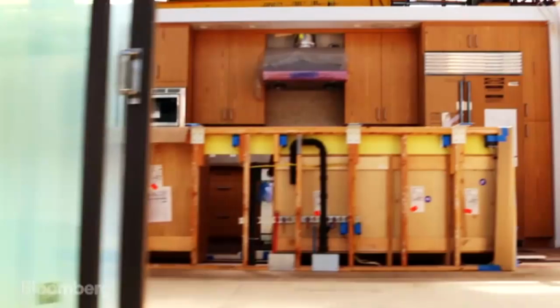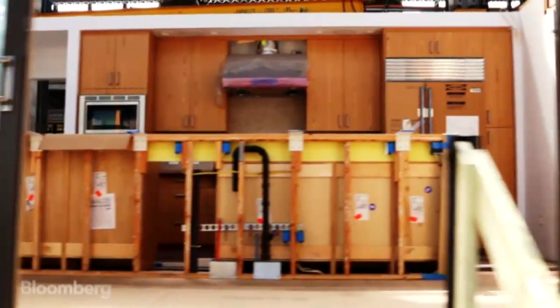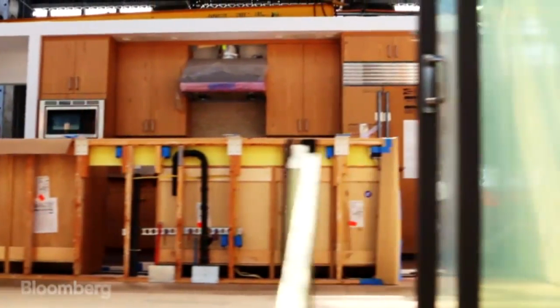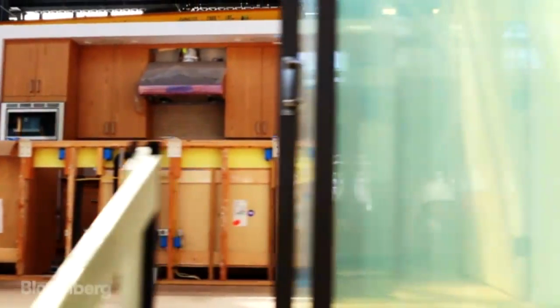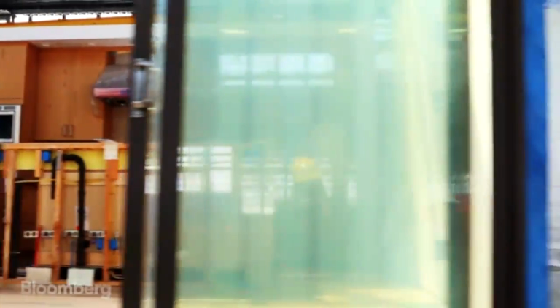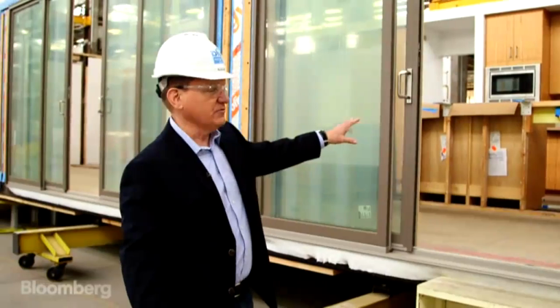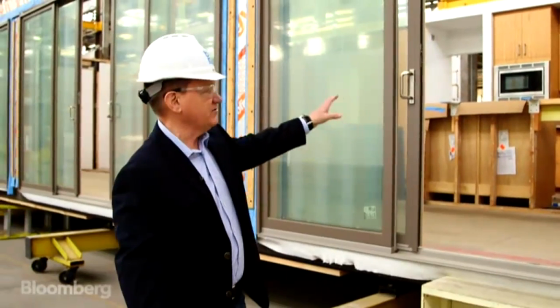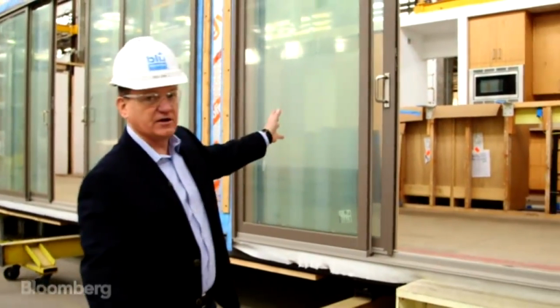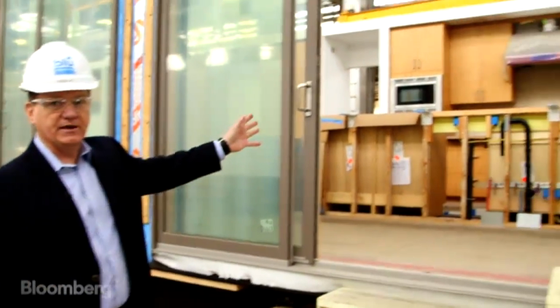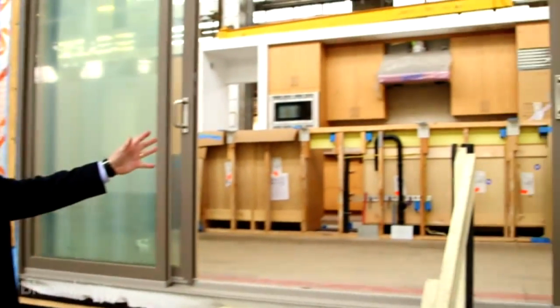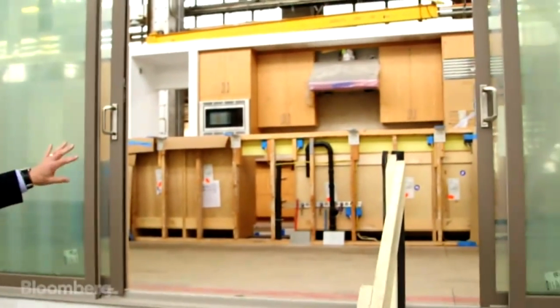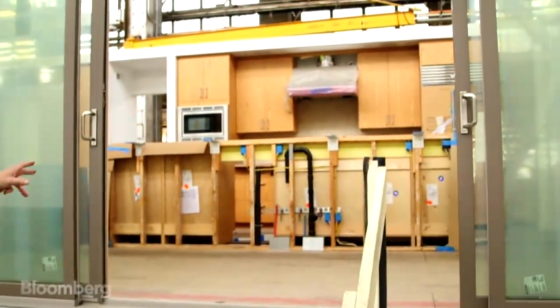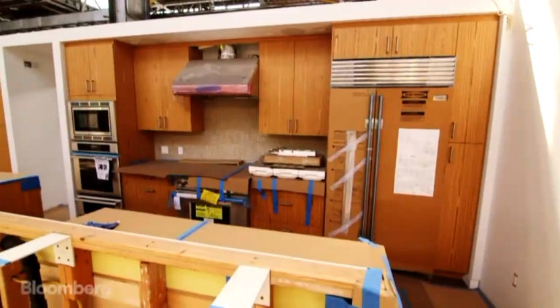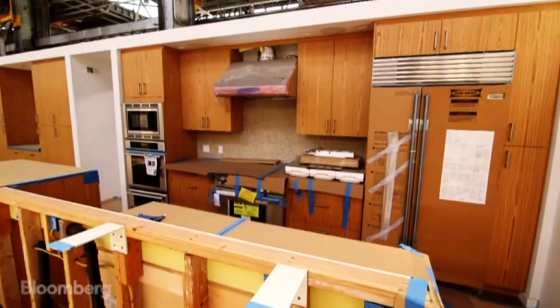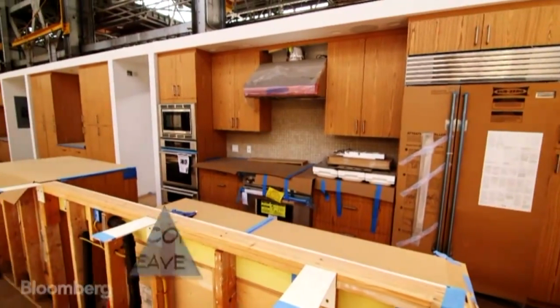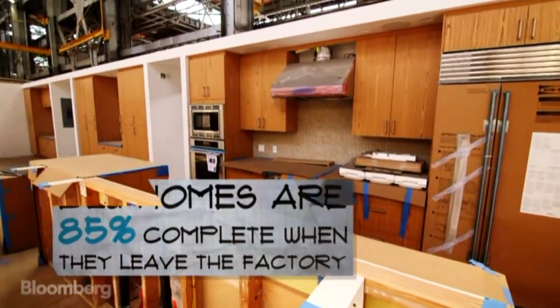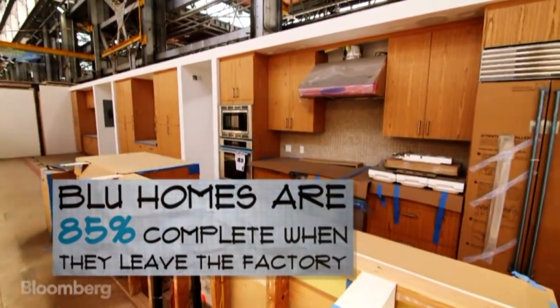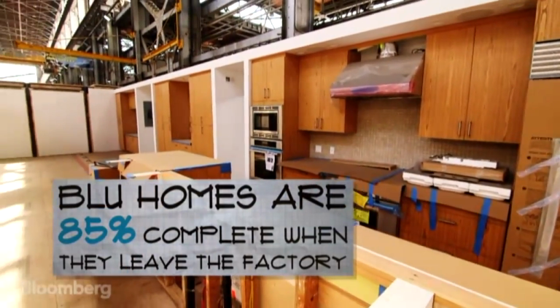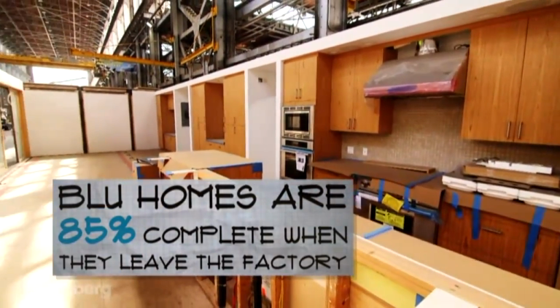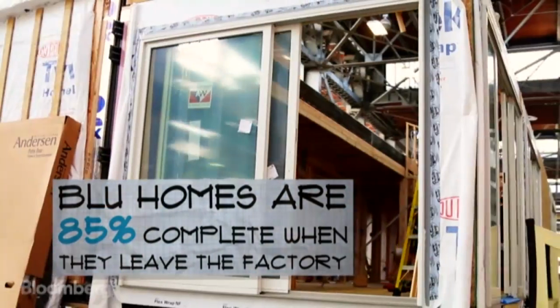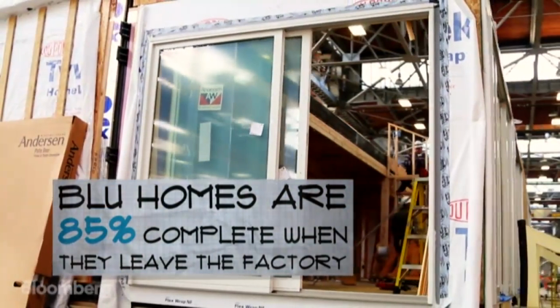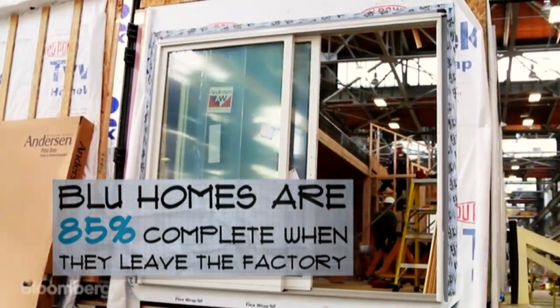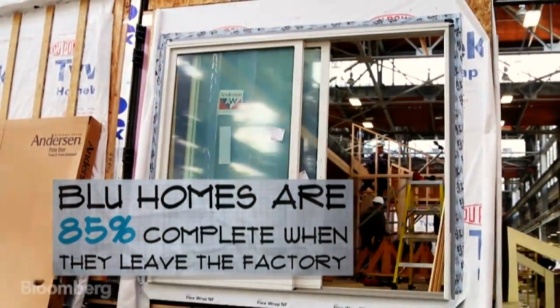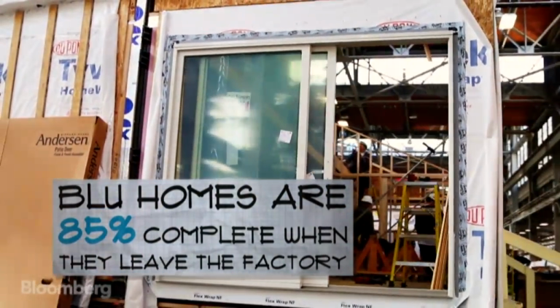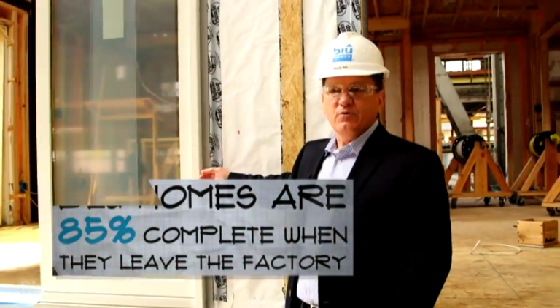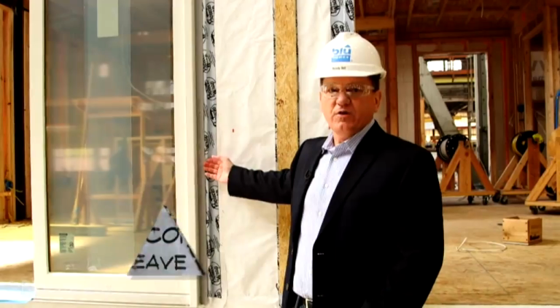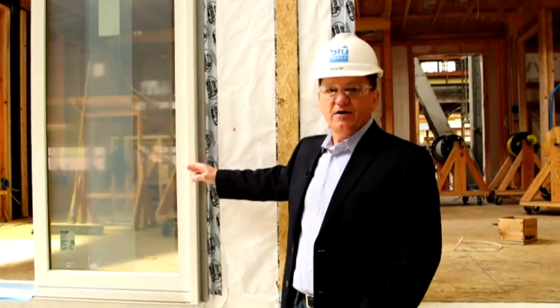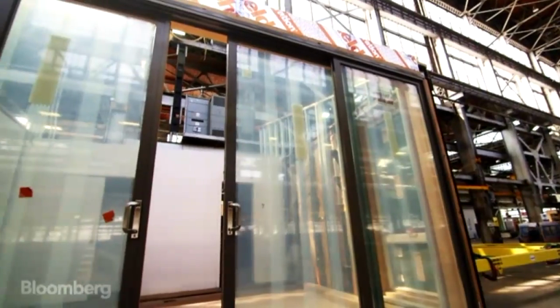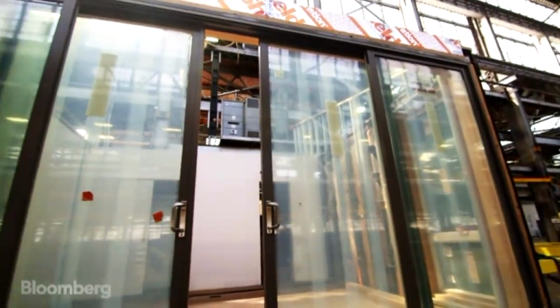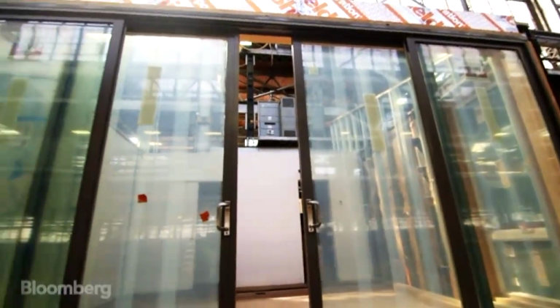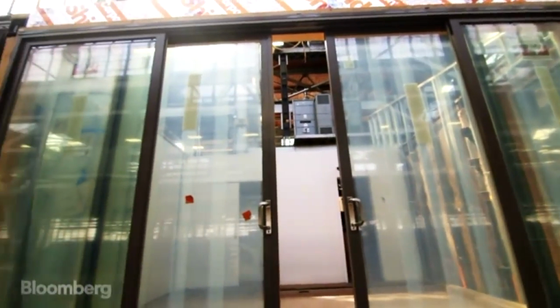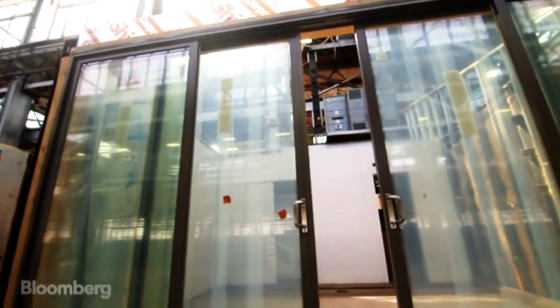When you unfold it, the customer and anyone on site is going to see a completed kitchen. All the cabinets, the refrigerator, the range — everything's finished. The structure is so strong that by the time we fold this down, we don't have any breakage on our windows and doors.